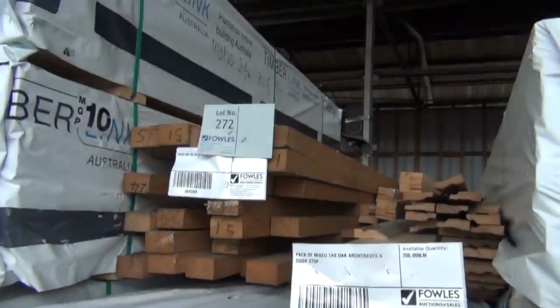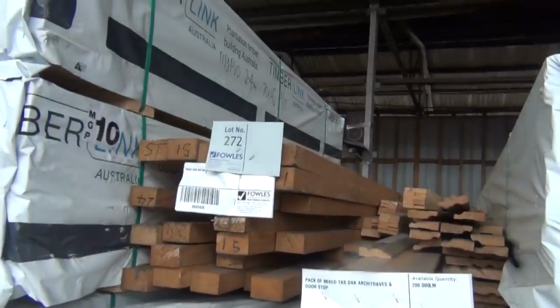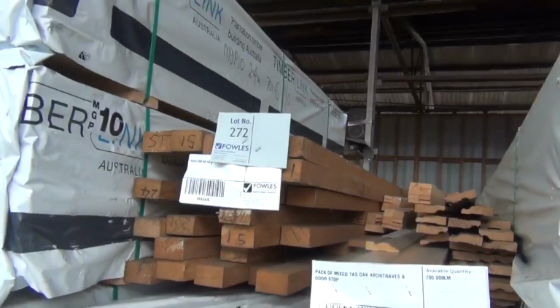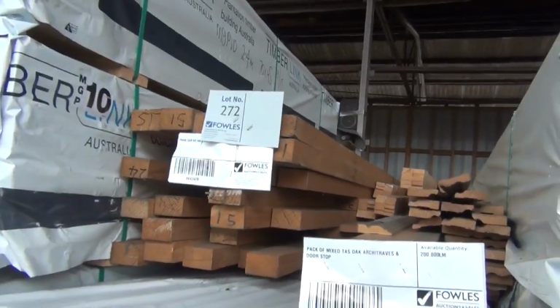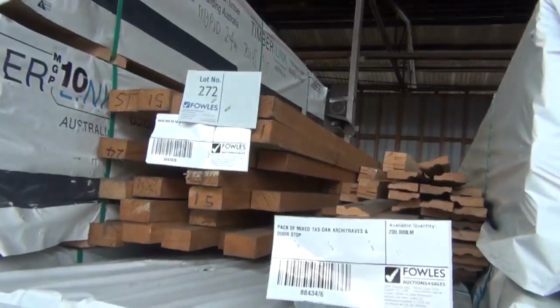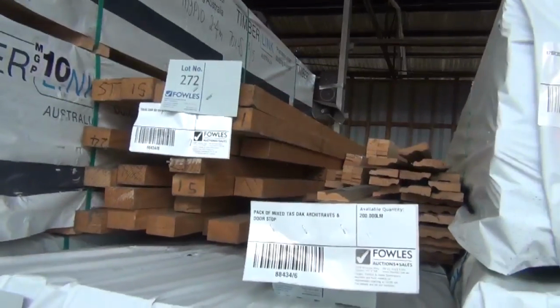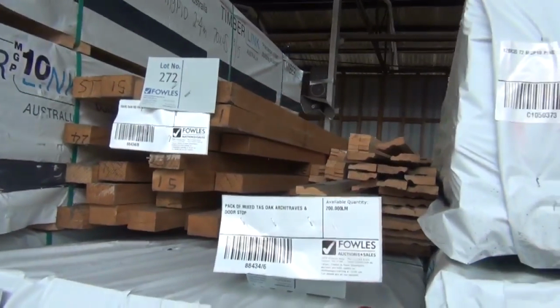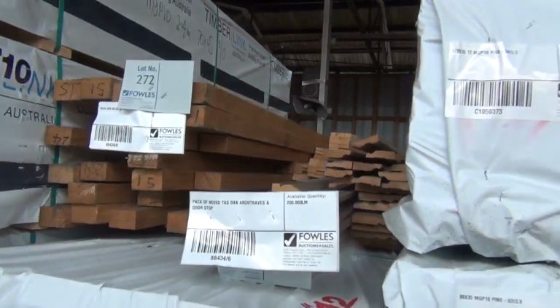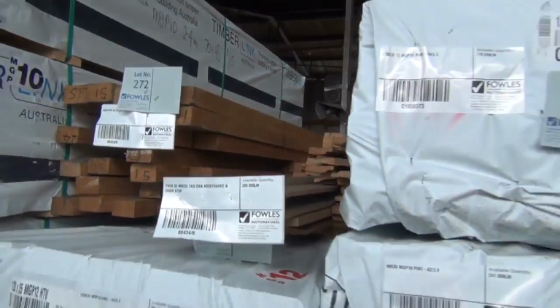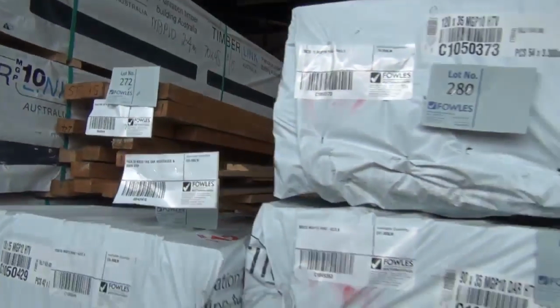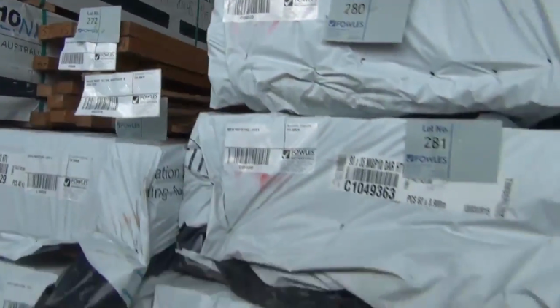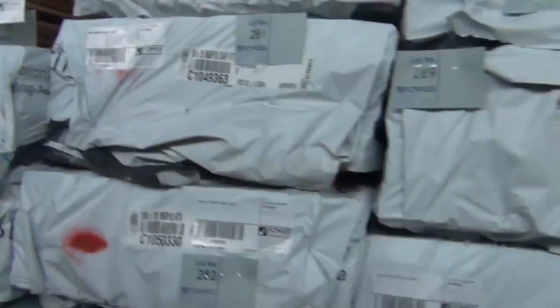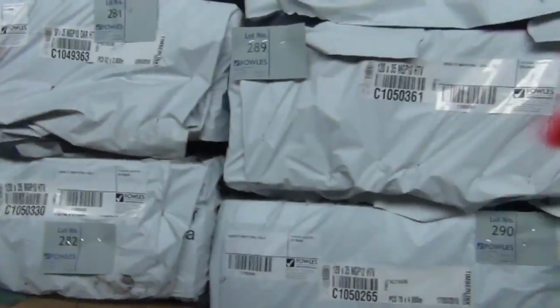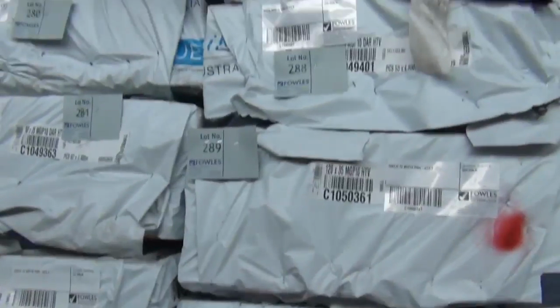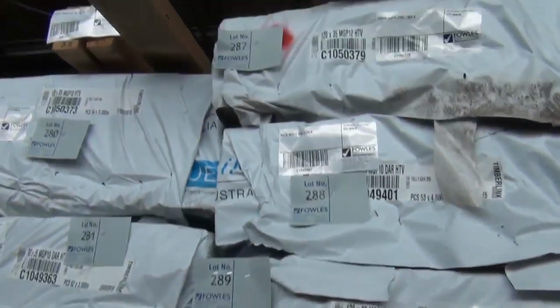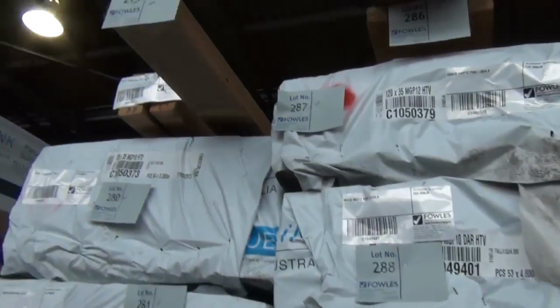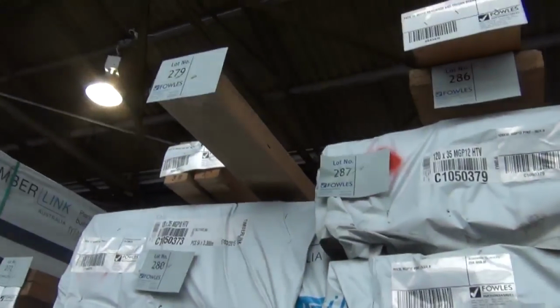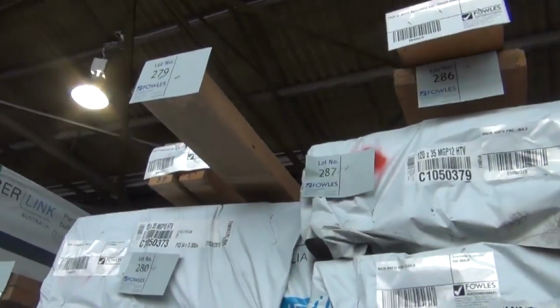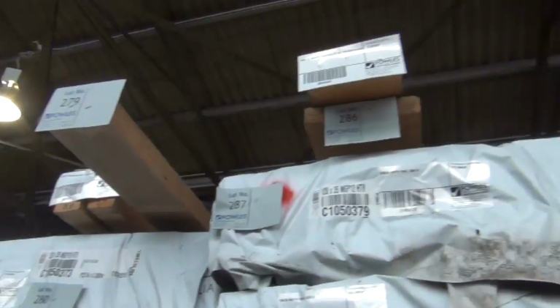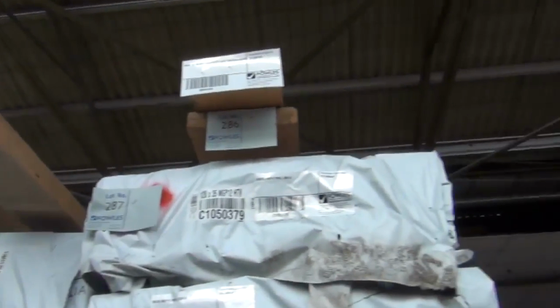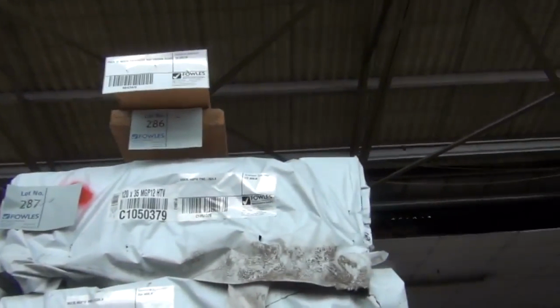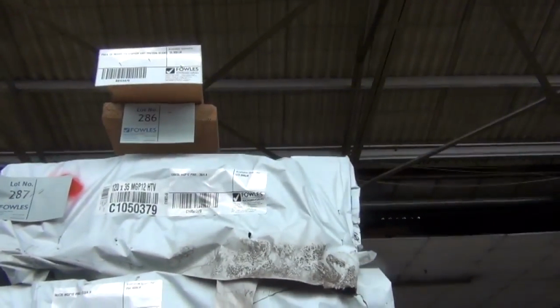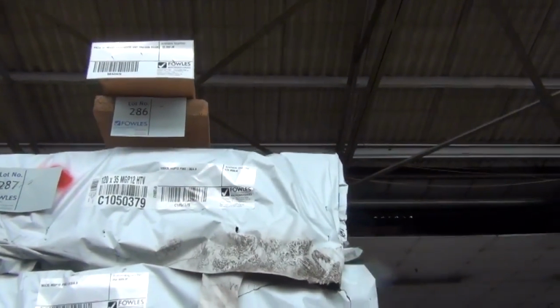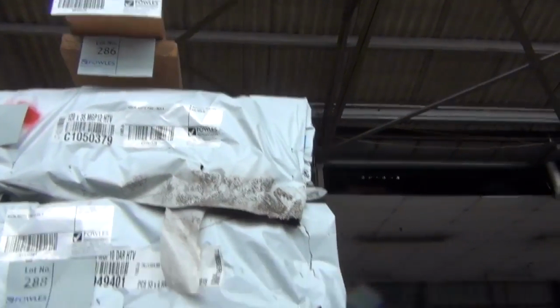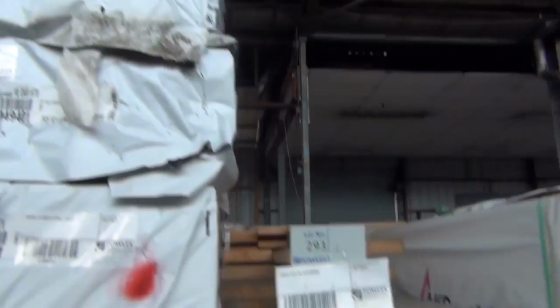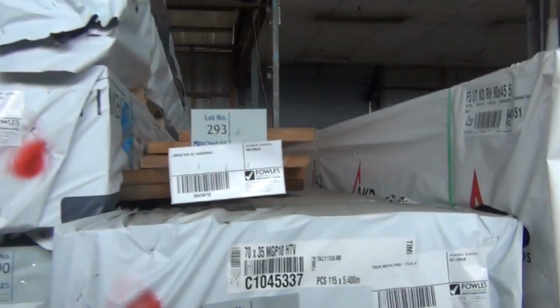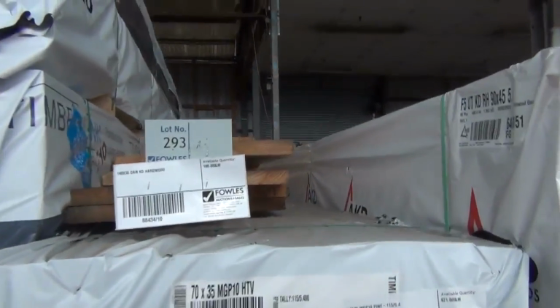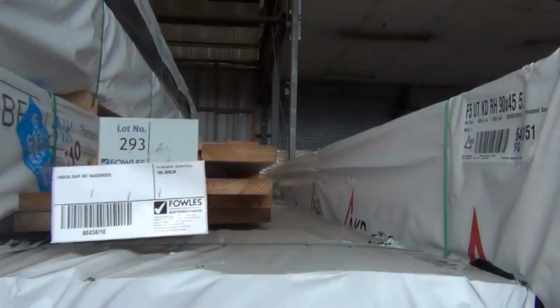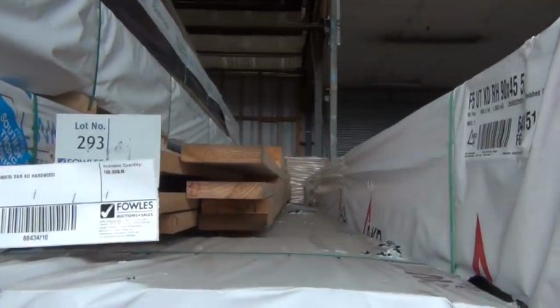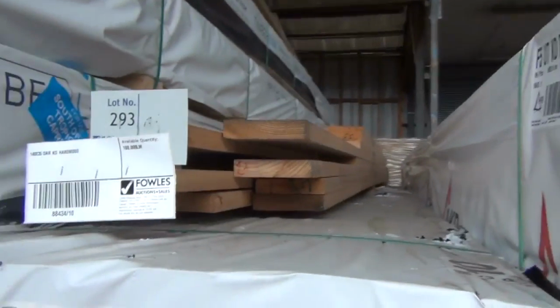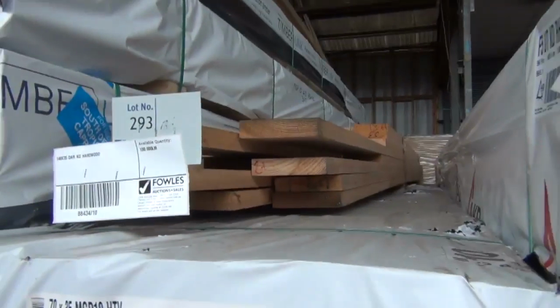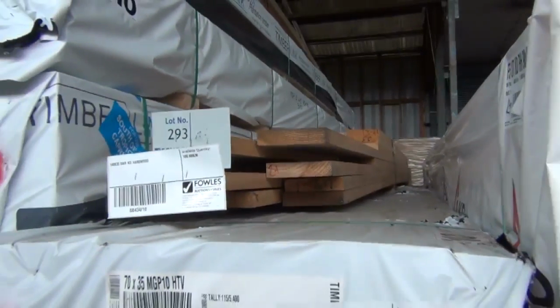We've got some 70x45 hardwood, a pack of mixed architraves — lot 273 — mixed Tassie OG dressed boards, mixed Oregon beams, and some 140x35 KD hardwood at lot 293.